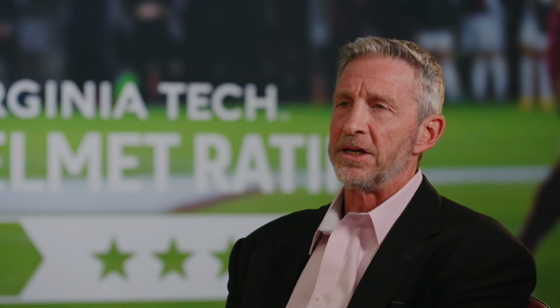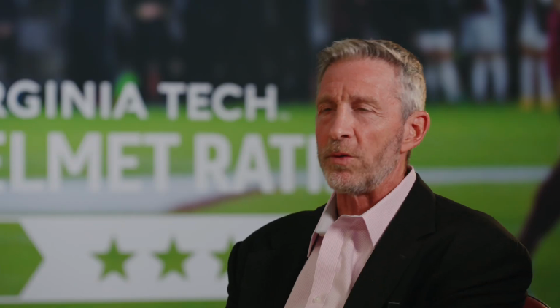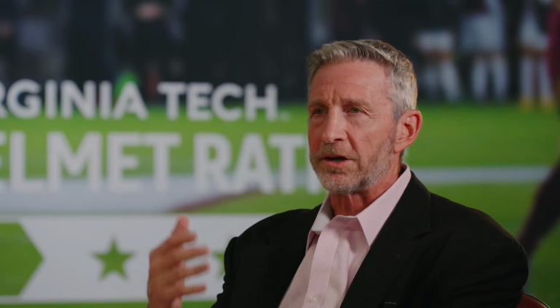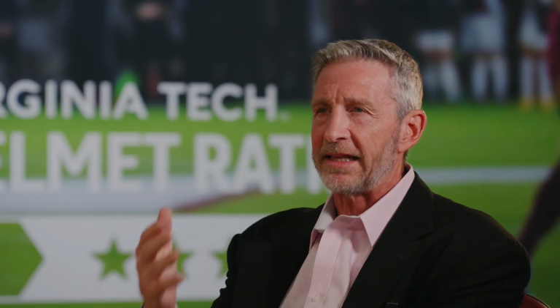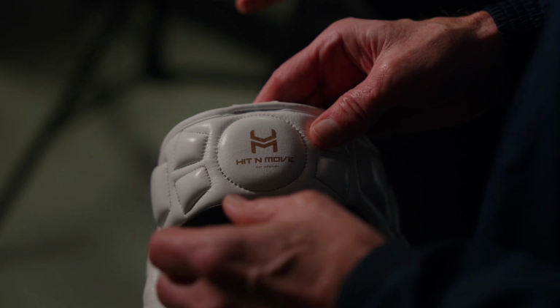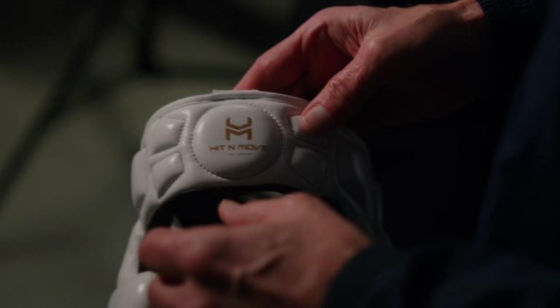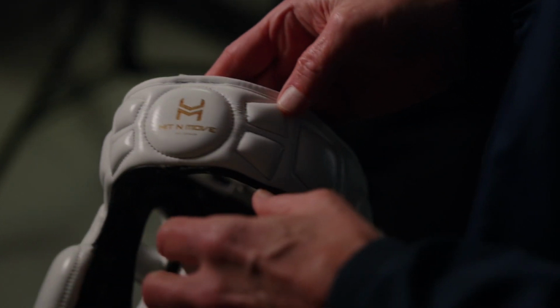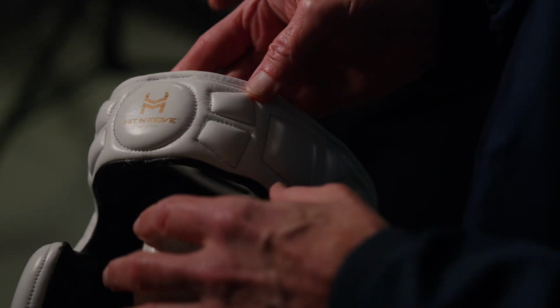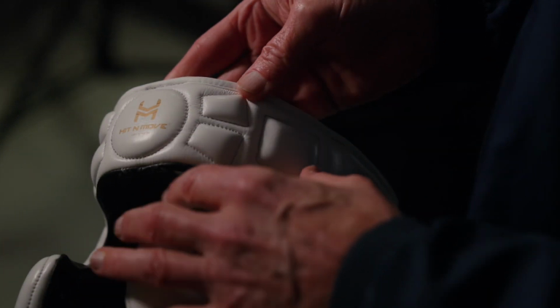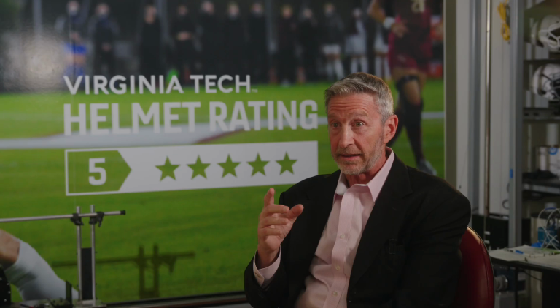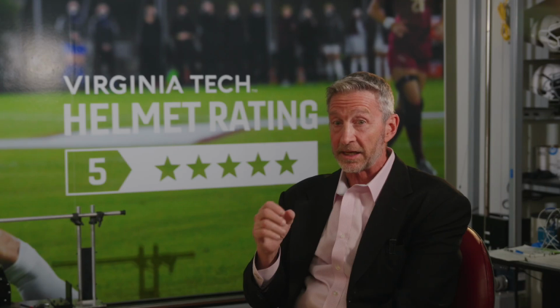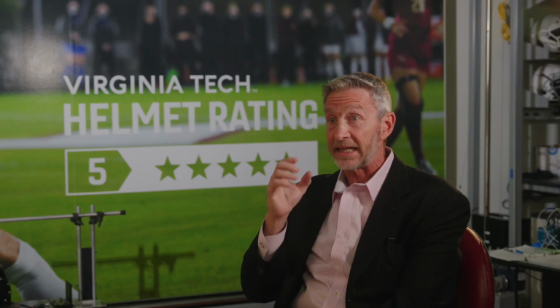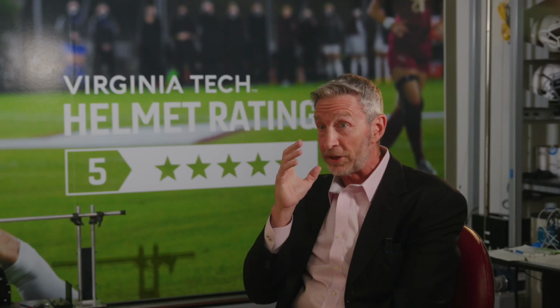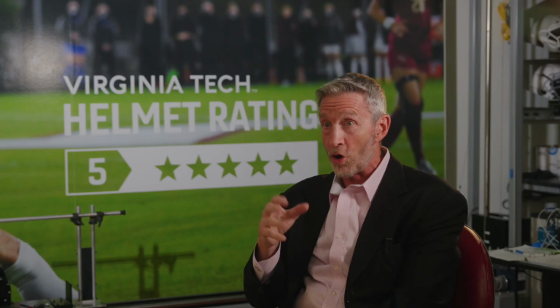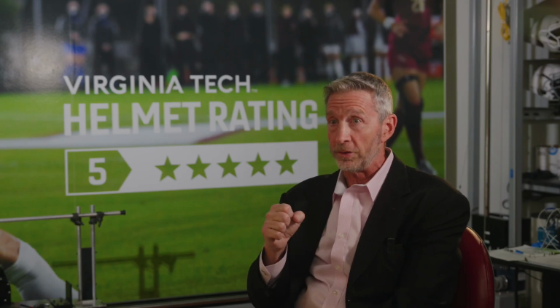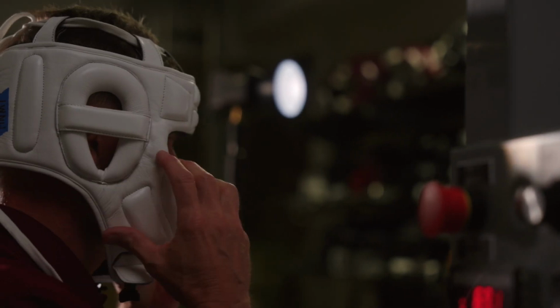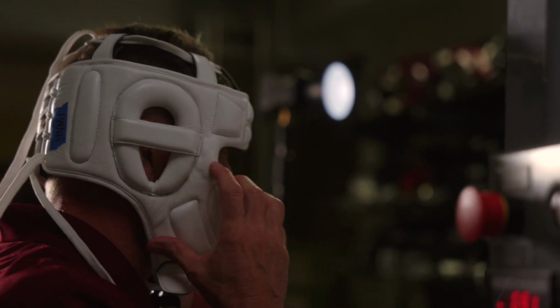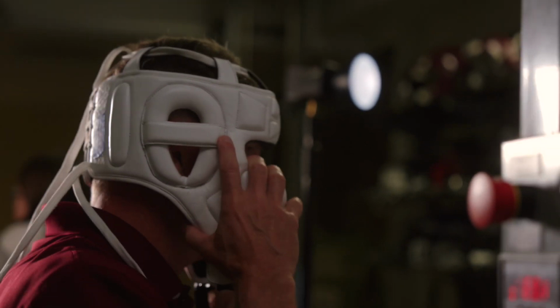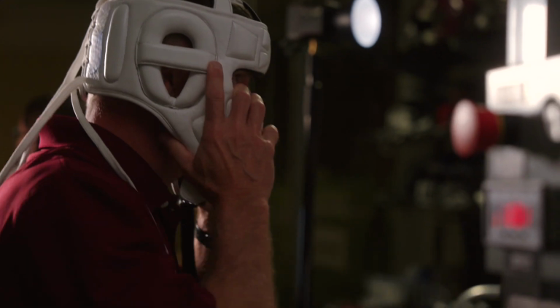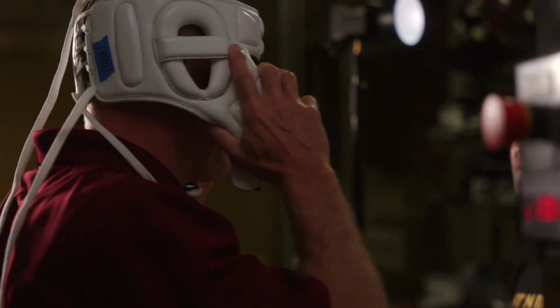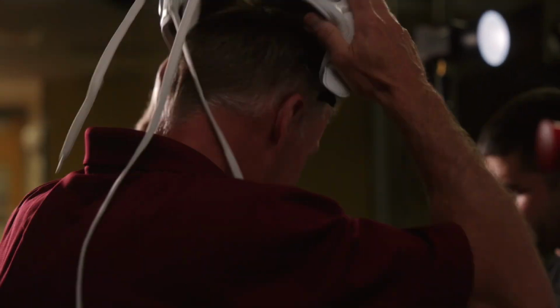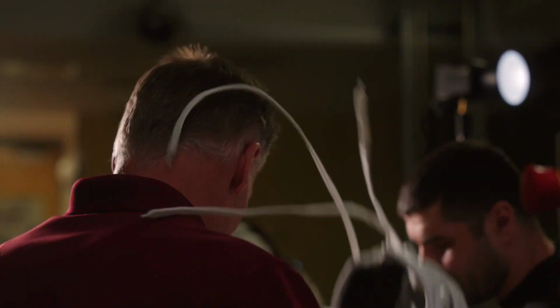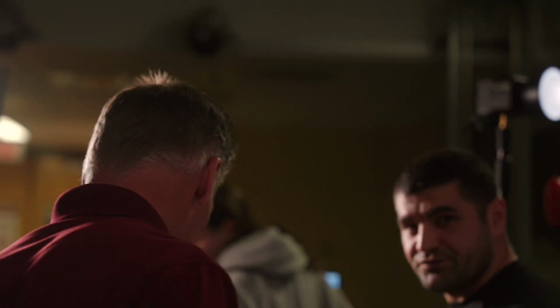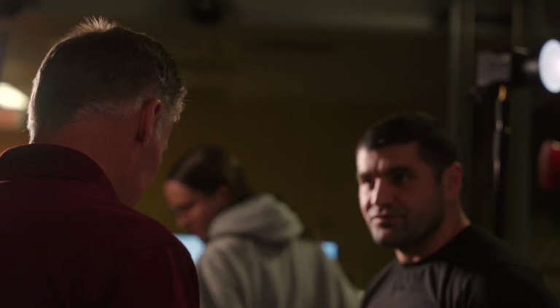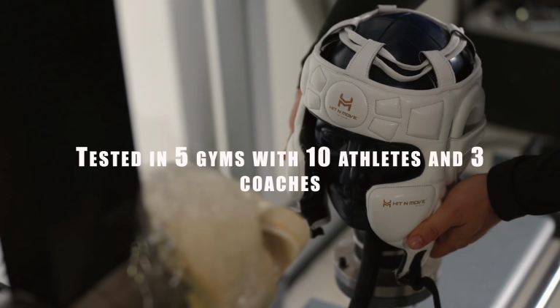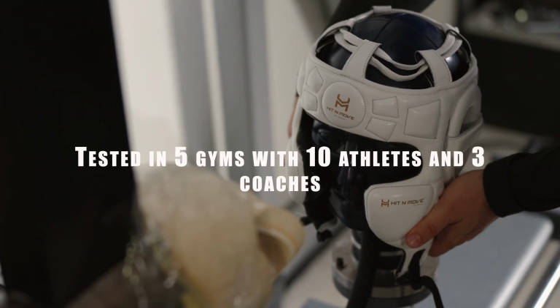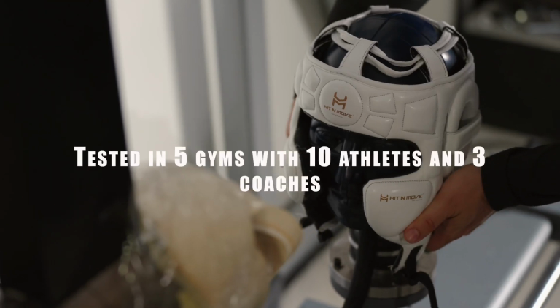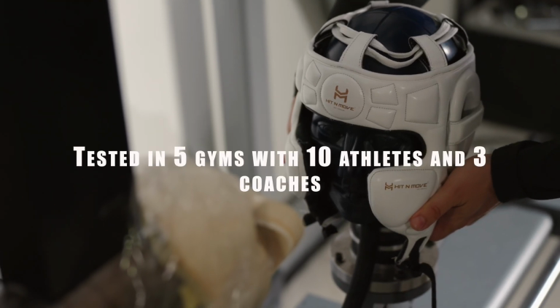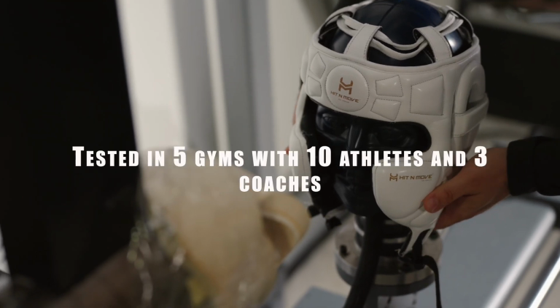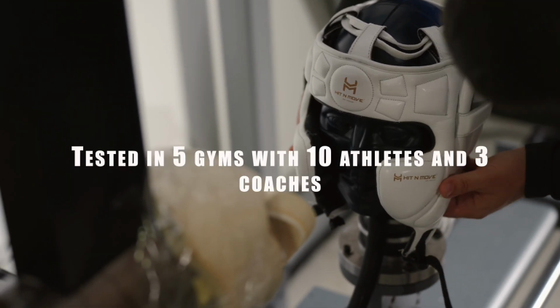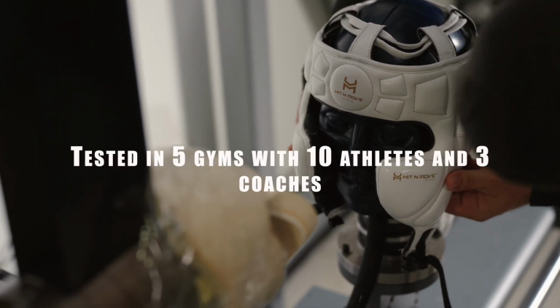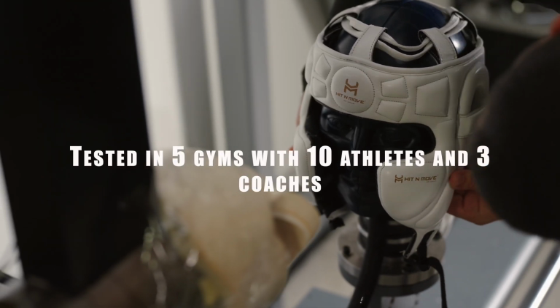So we wanted to create this headgear — something that the athletes would like, something that they would be drawn to, because we want to wear what the top guys are wearing. So we wanted to create something that the top guys would wear.